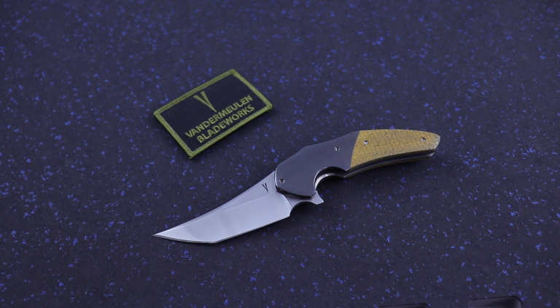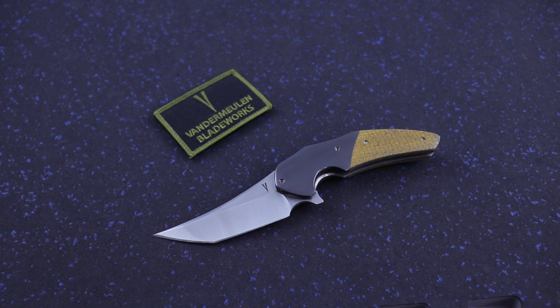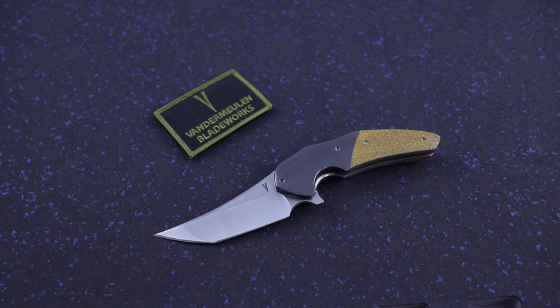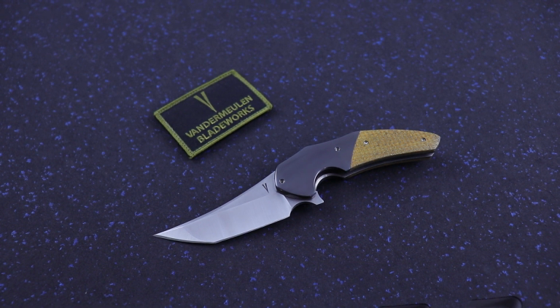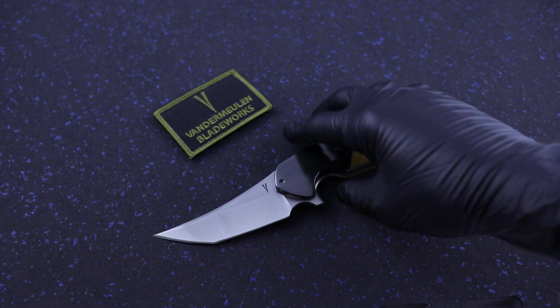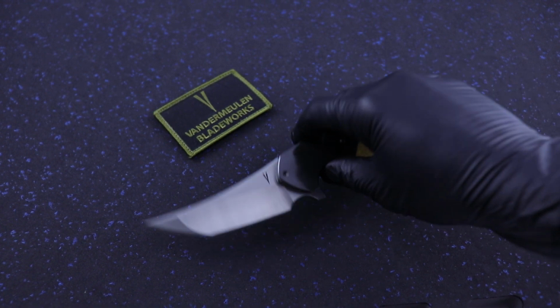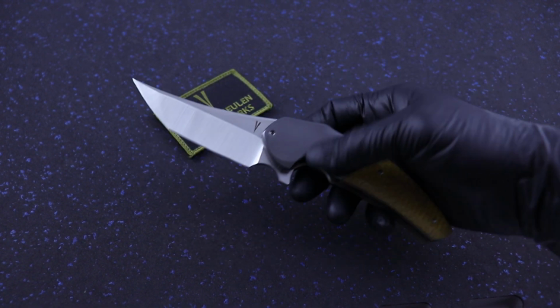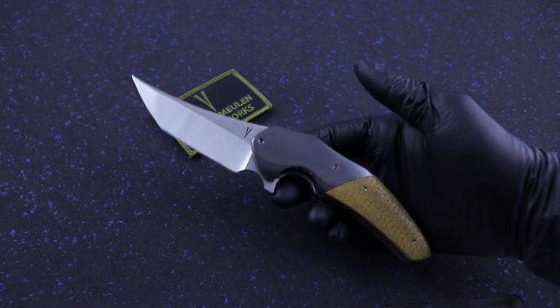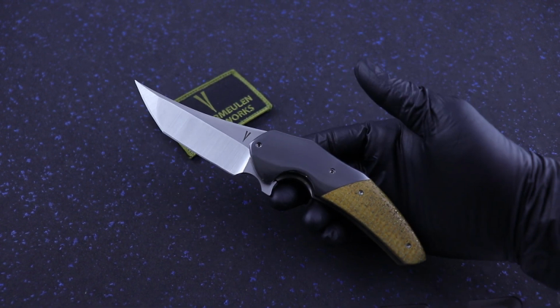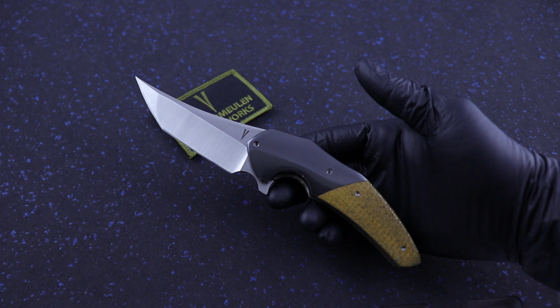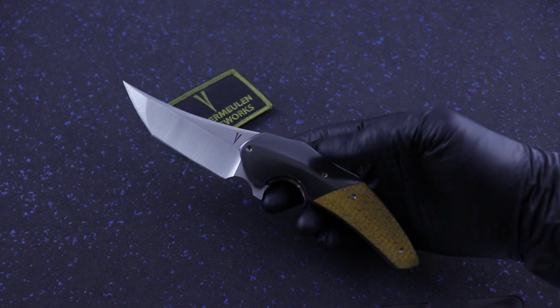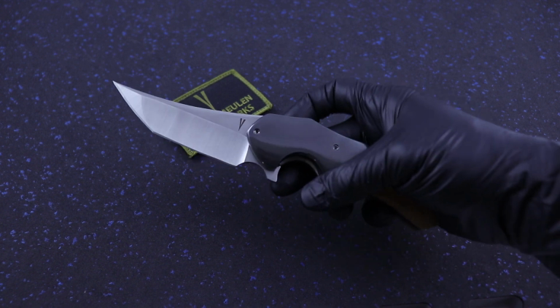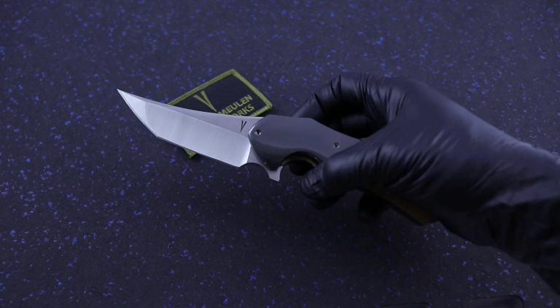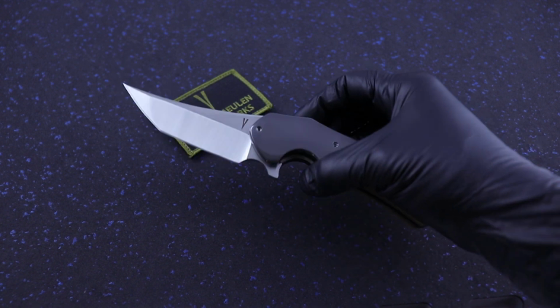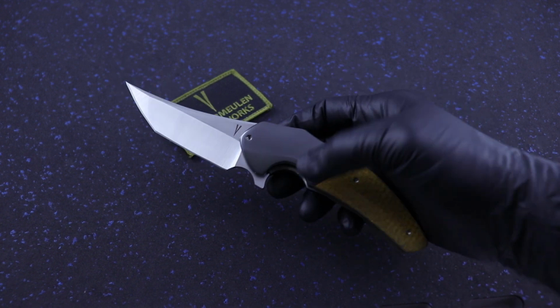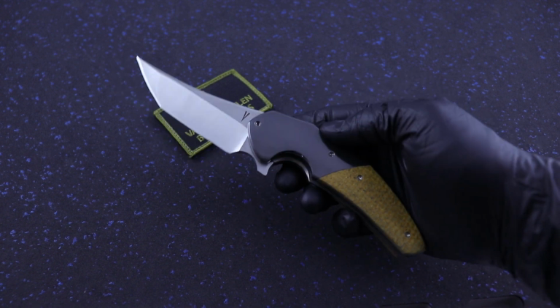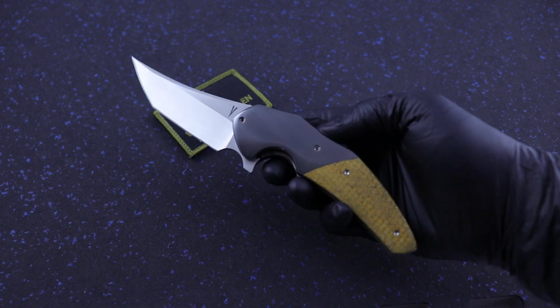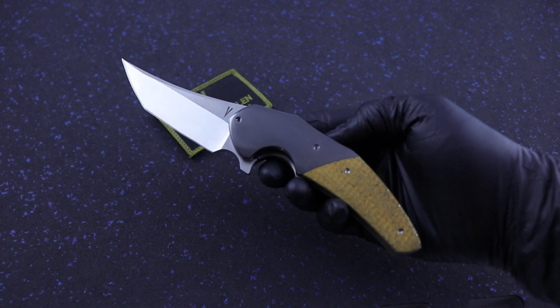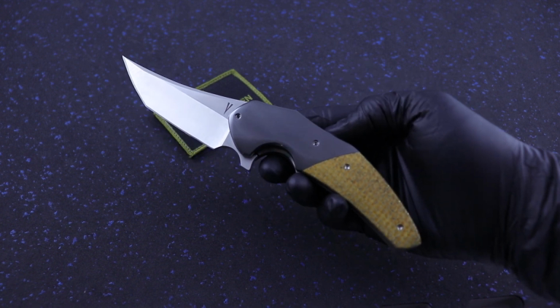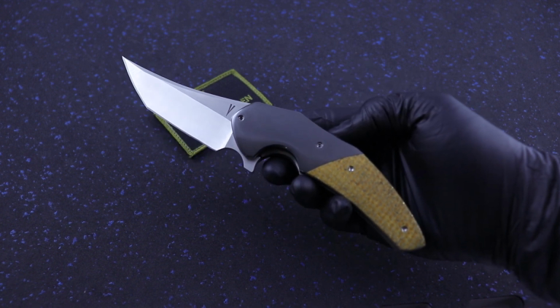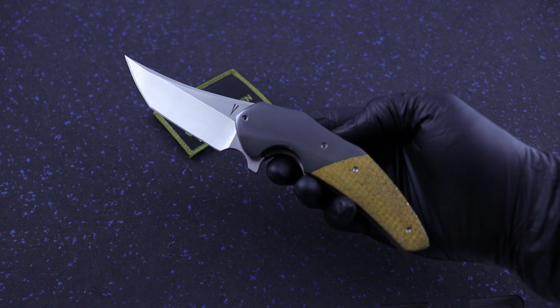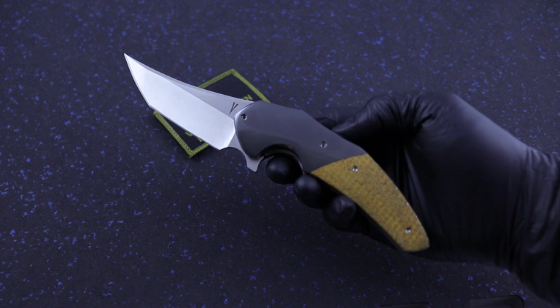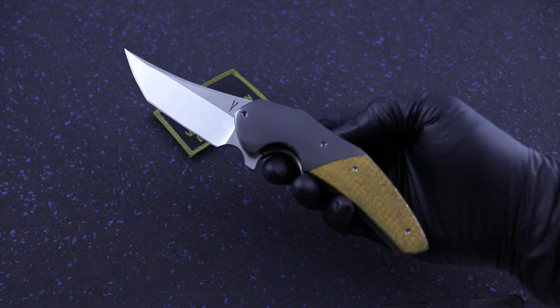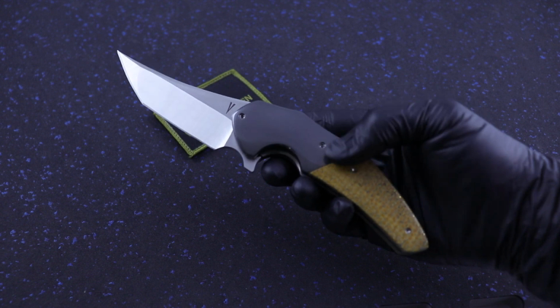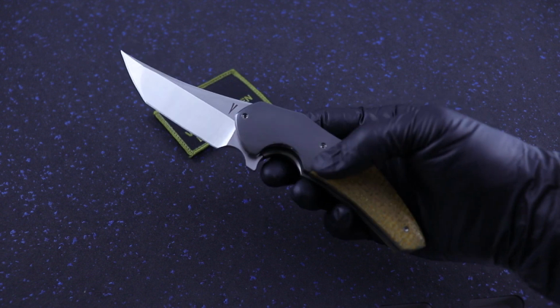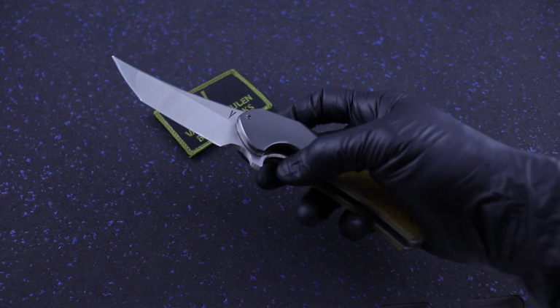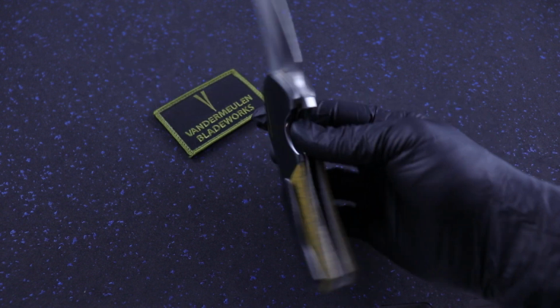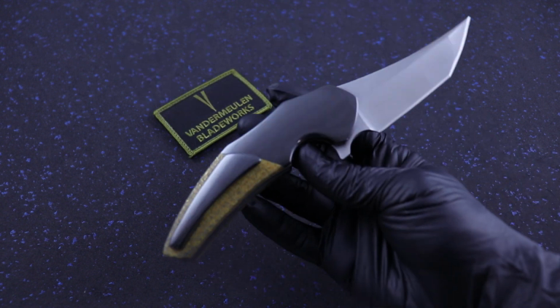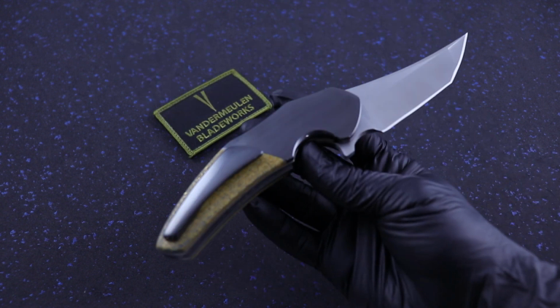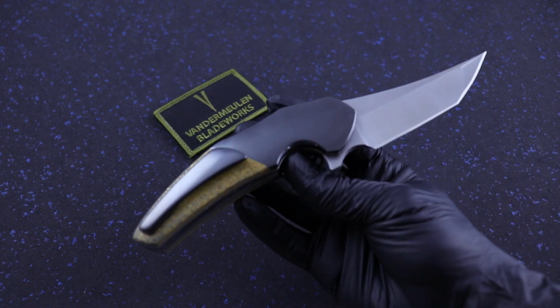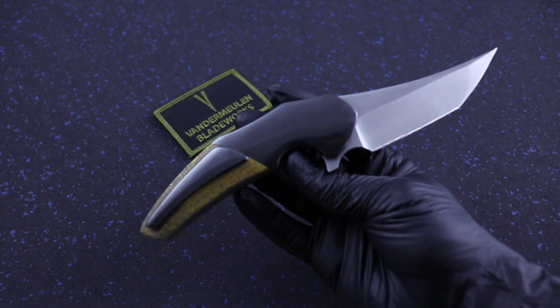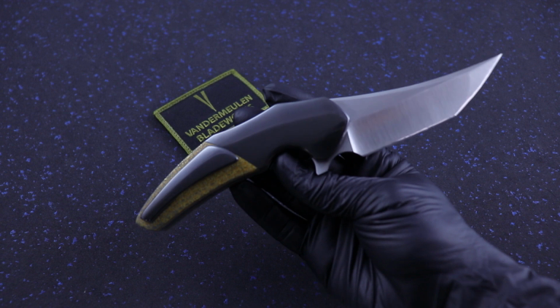What's up guys, Clay with eKnives.com. I have here a new Instigator 3.5 inch from Jeff VanderMeulen. It comes with thunderstorm Kevlar handles and then beautiful zirconium bolsters and pocket clip.